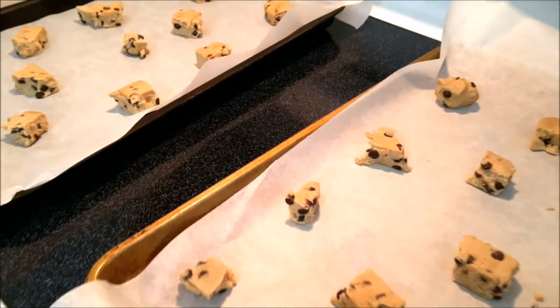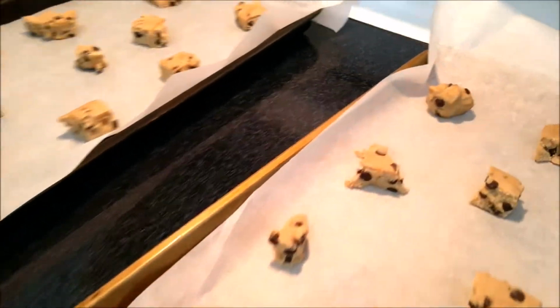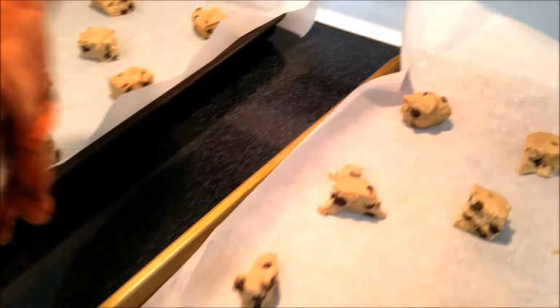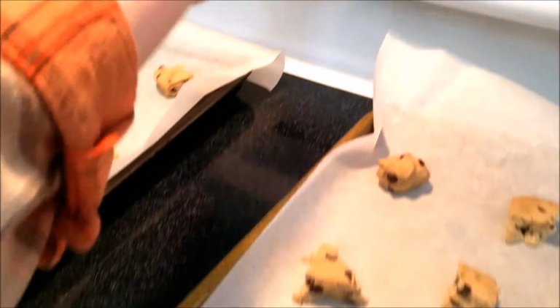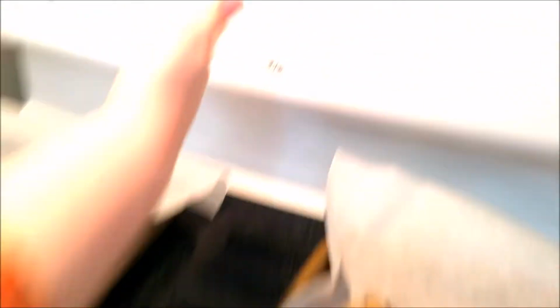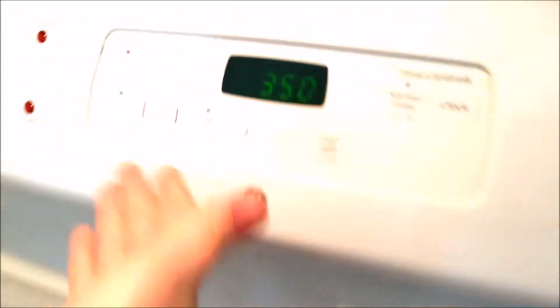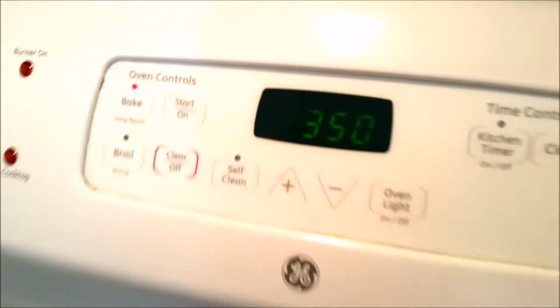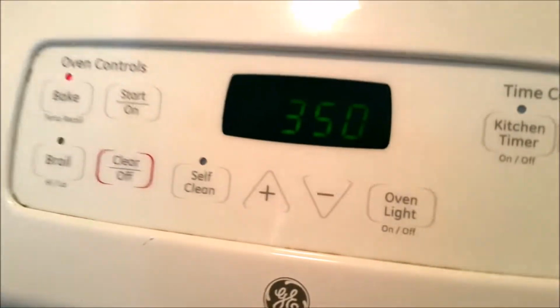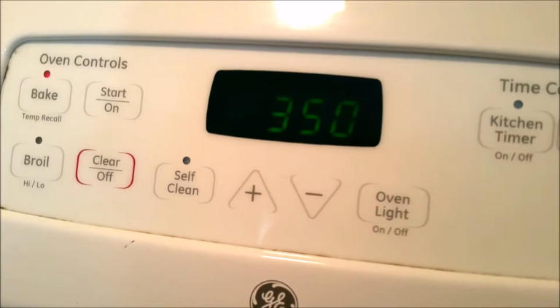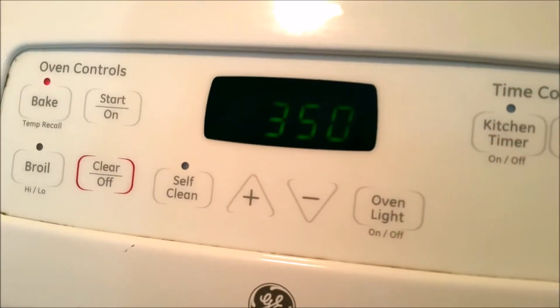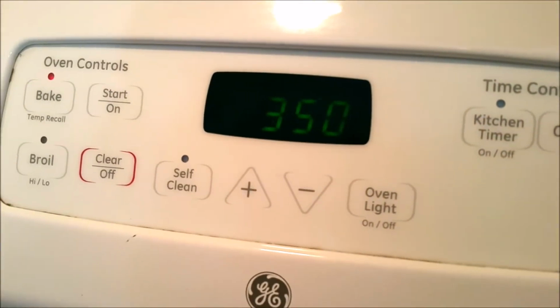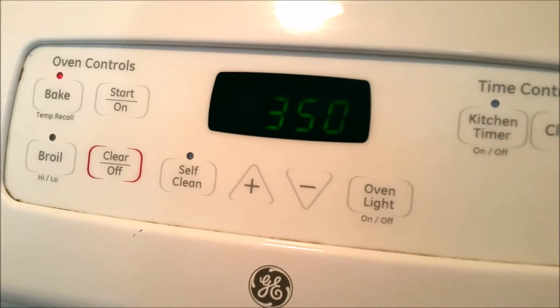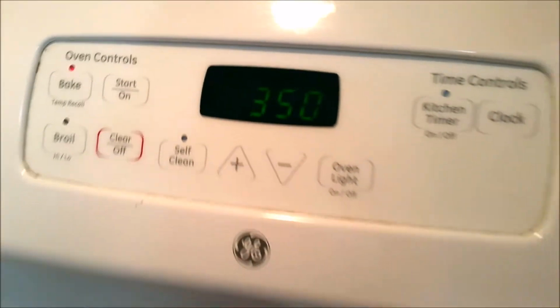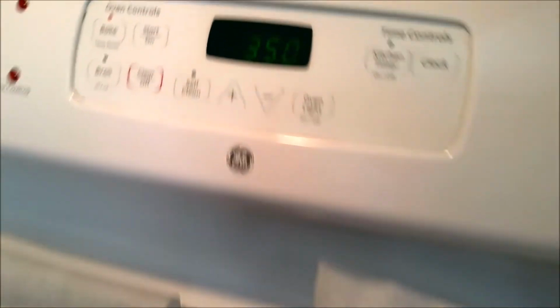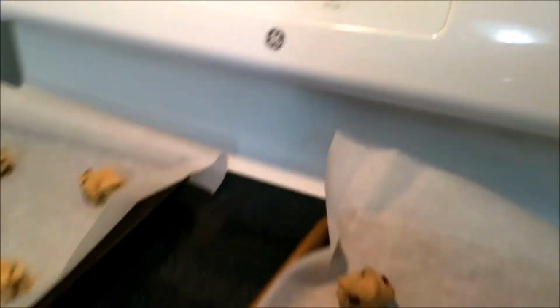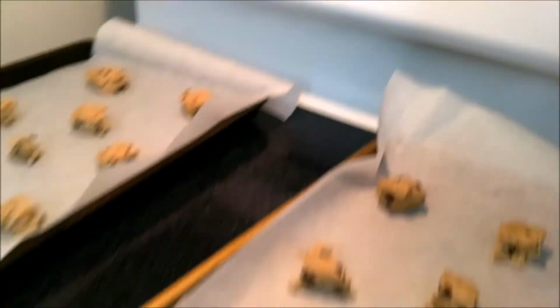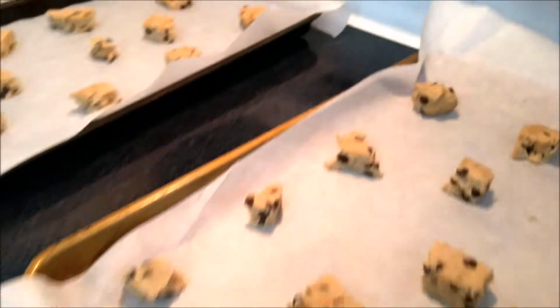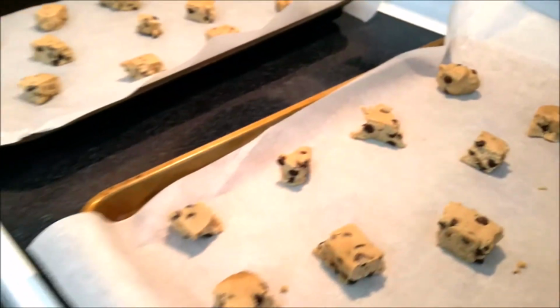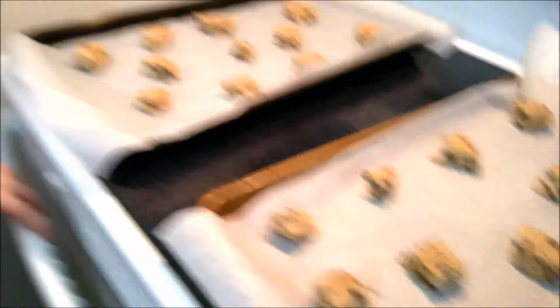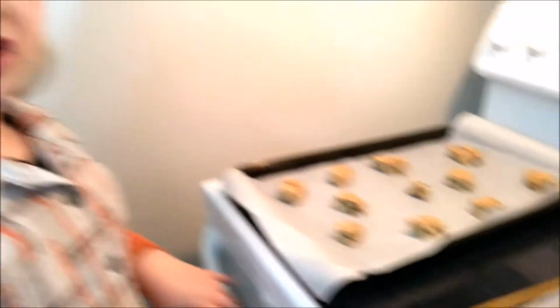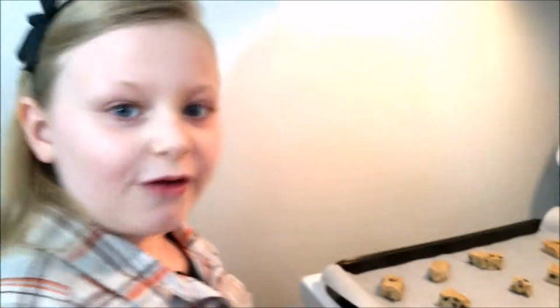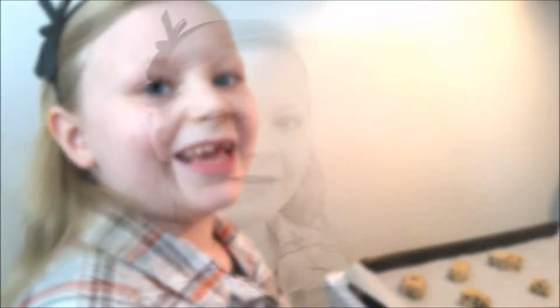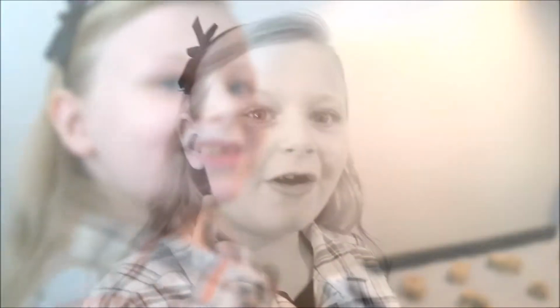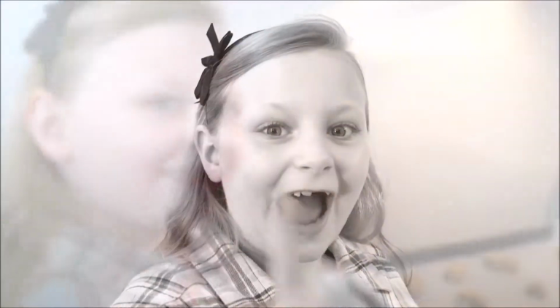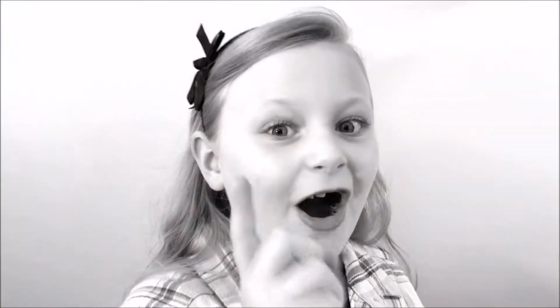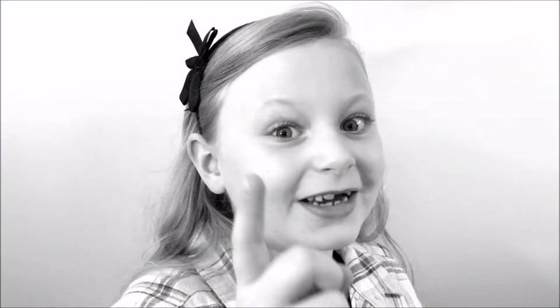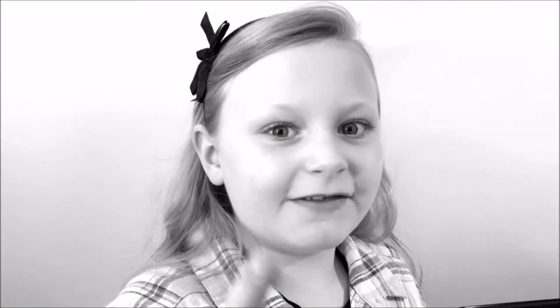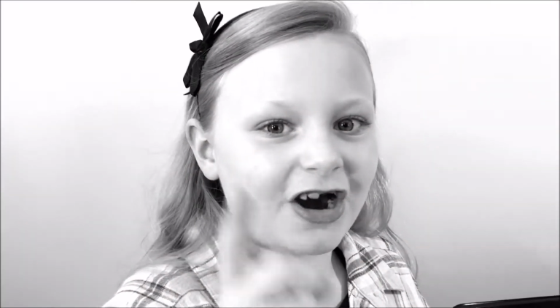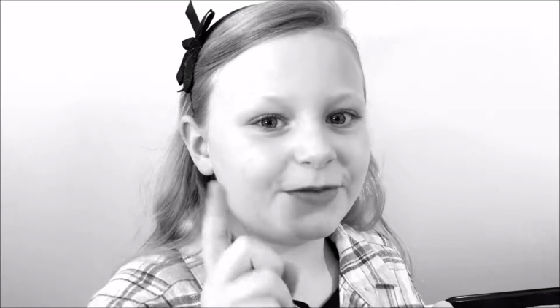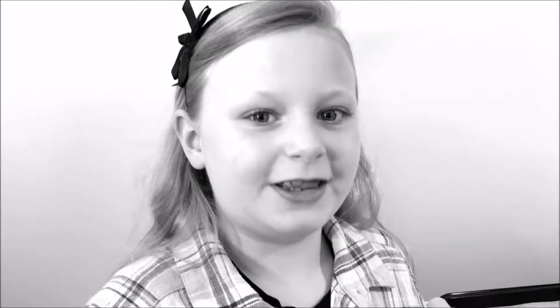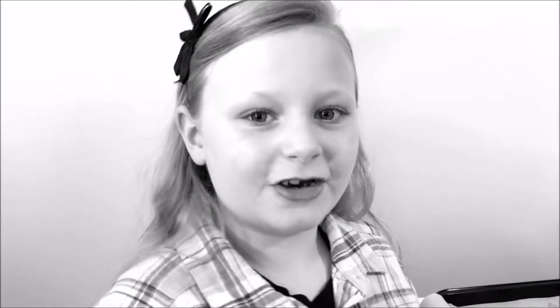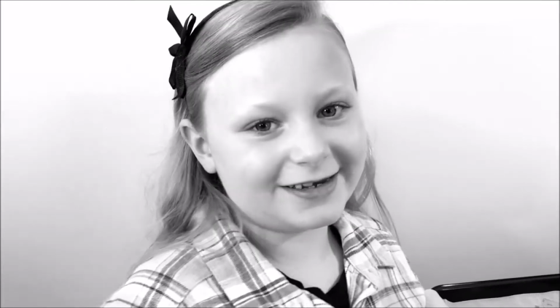Okay, so we've got our oven preheated to 350. You just want to put your cookies in there for about 10 to 12 minutes. Always have an adult help you put the cookies in.